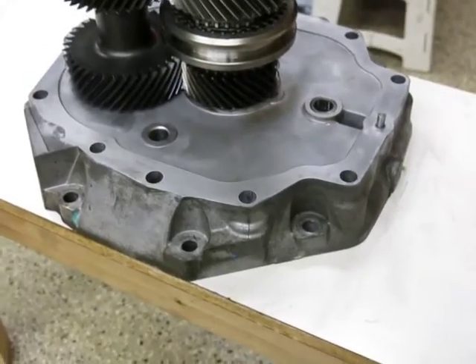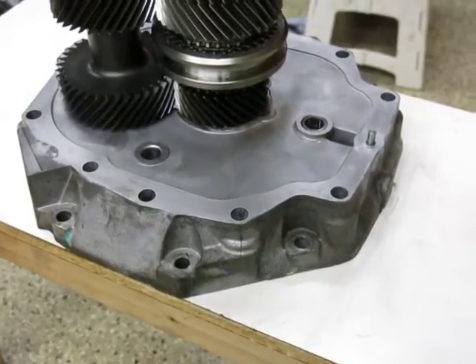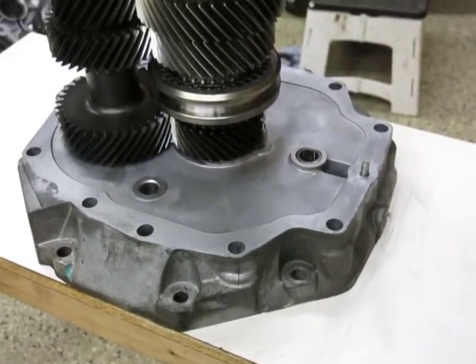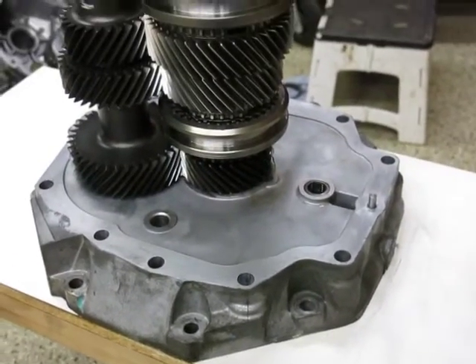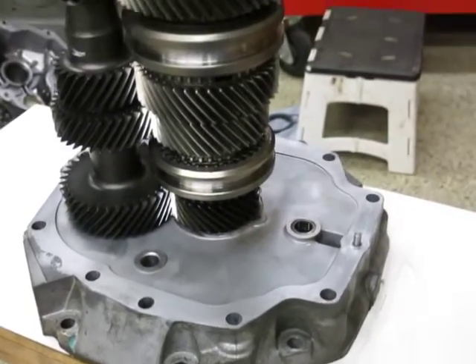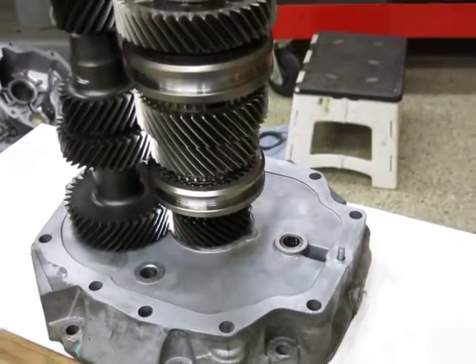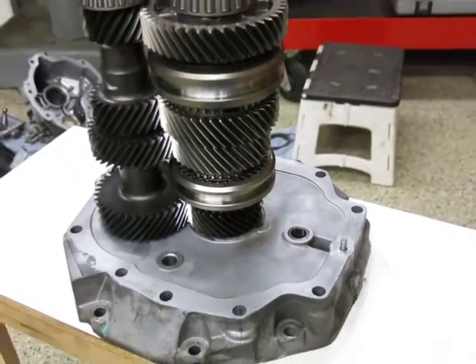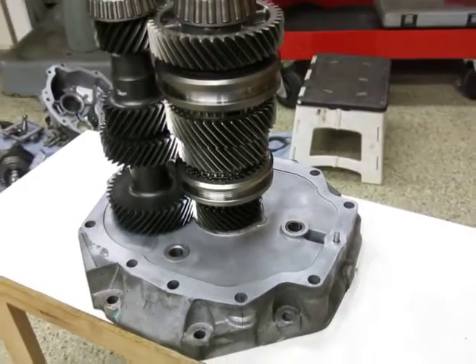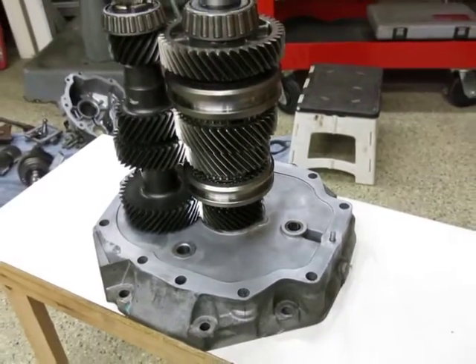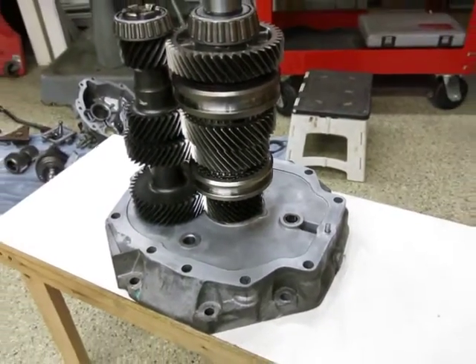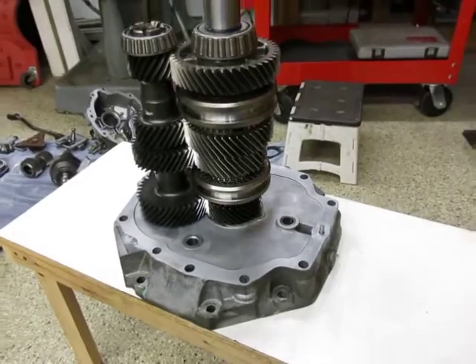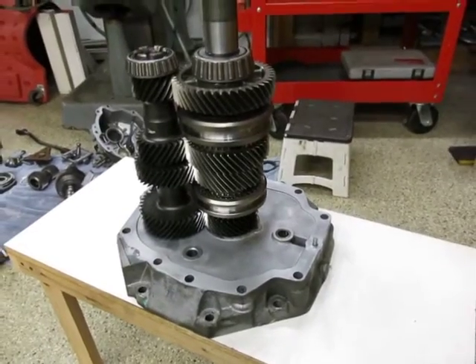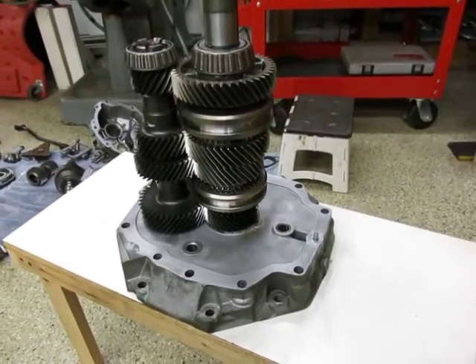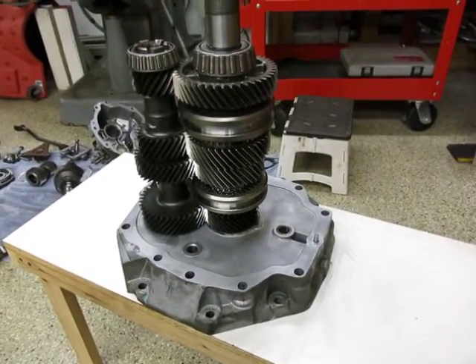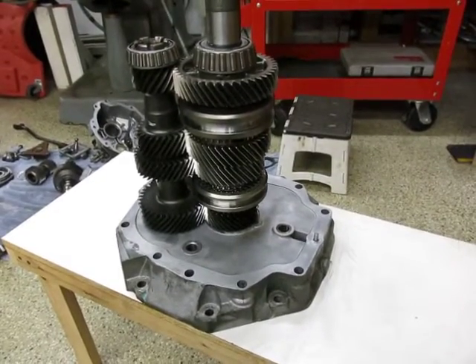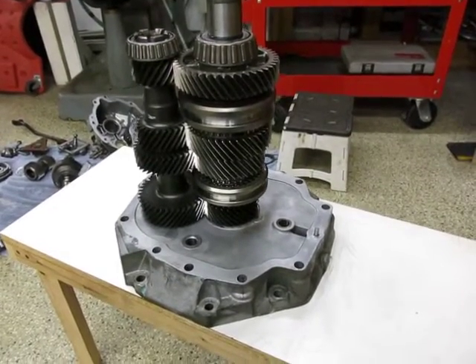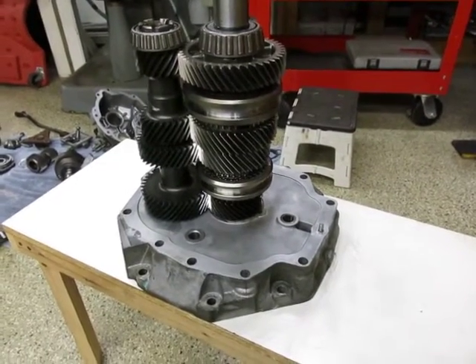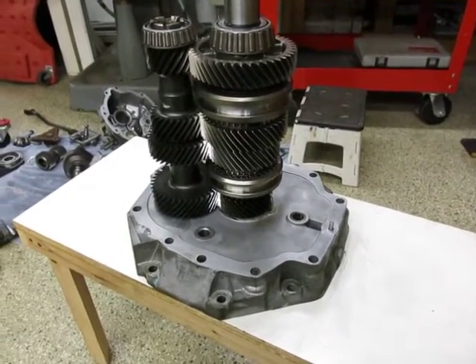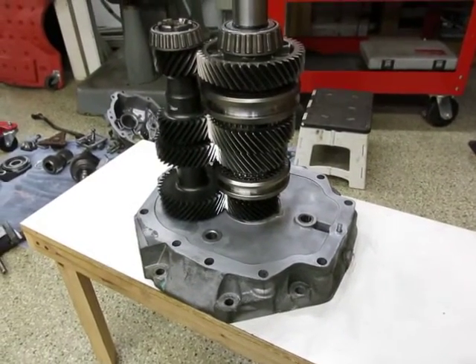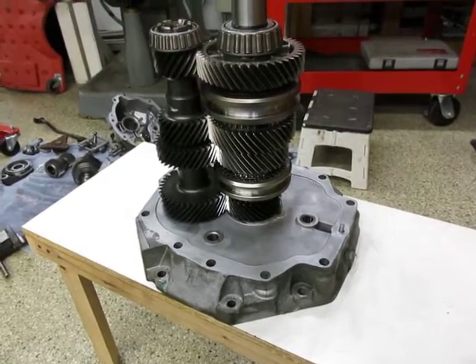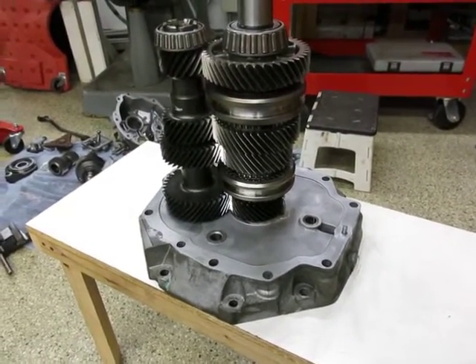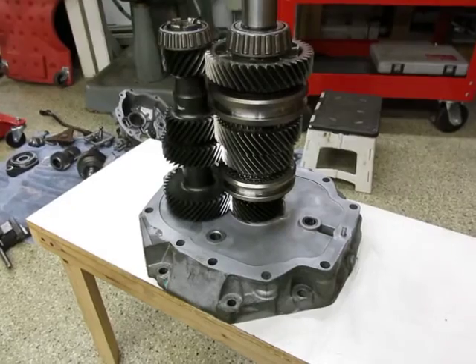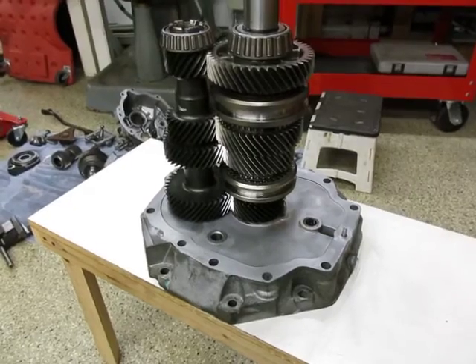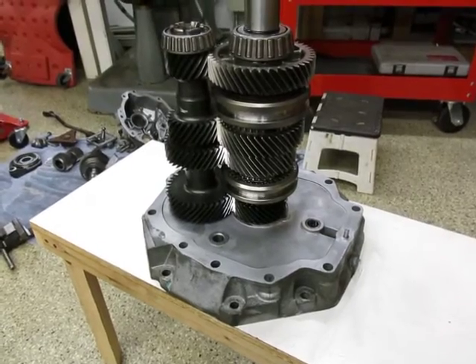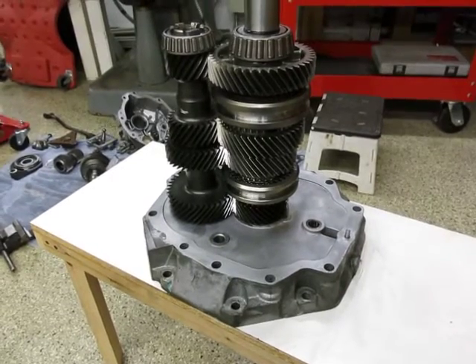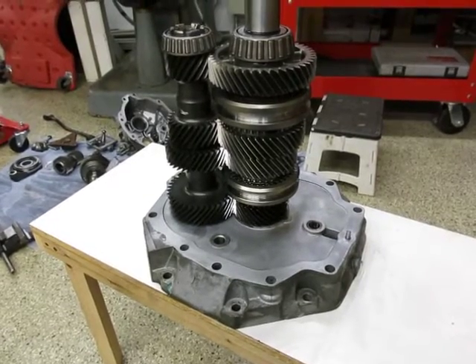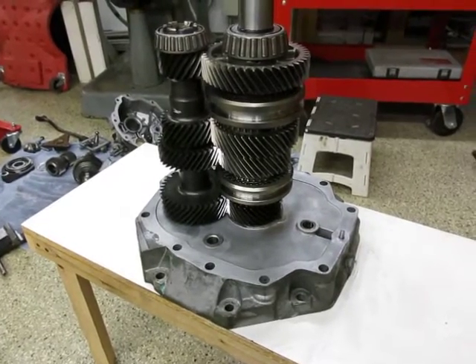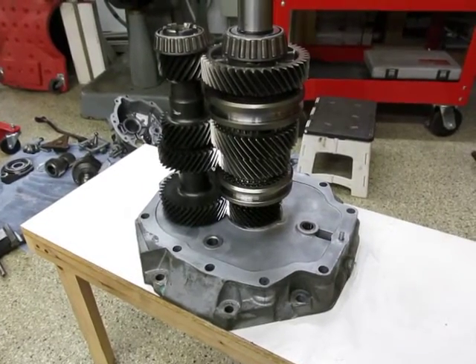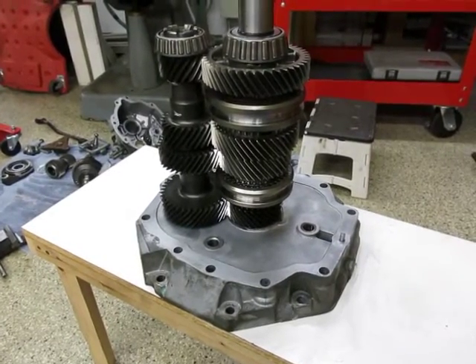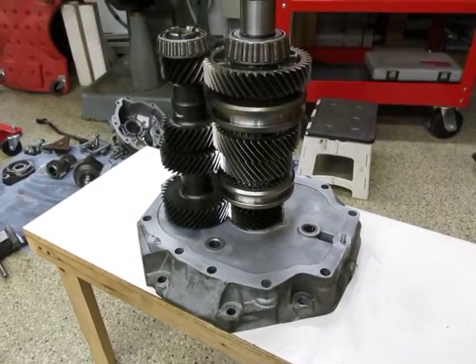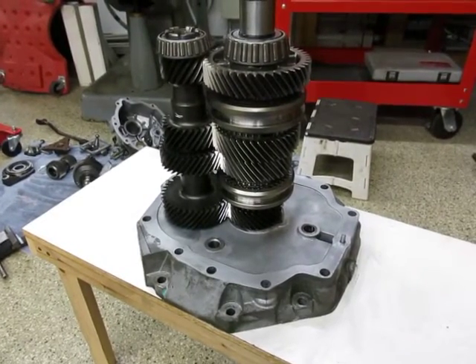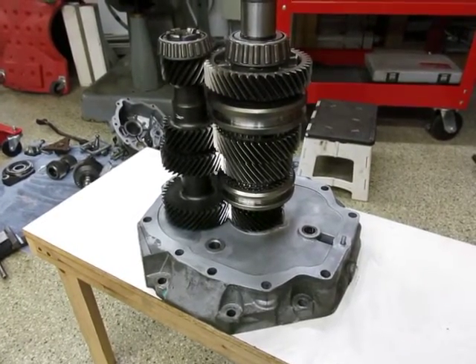I cleaned the gasket area. The next stage is to put the case back on to load these bearings, measure the end play, and set it into tolerance.